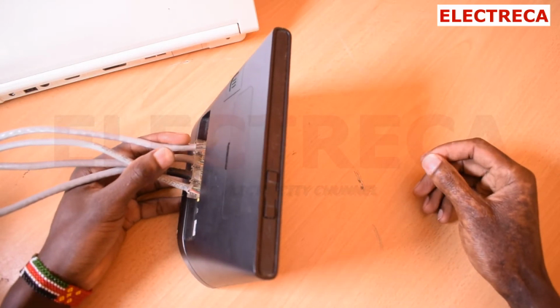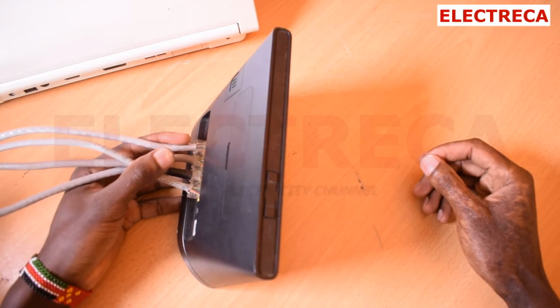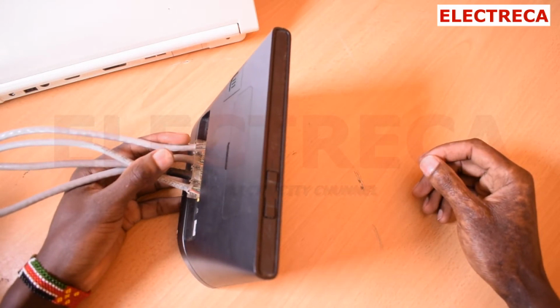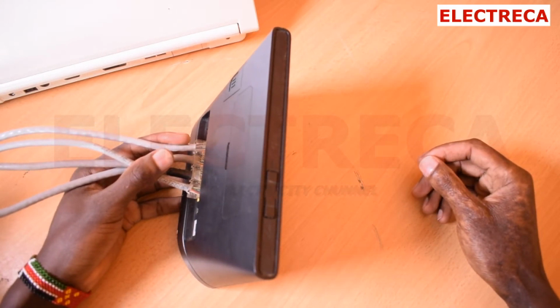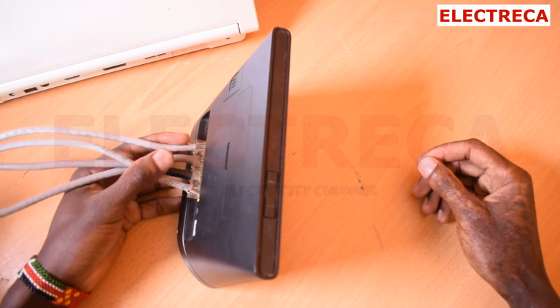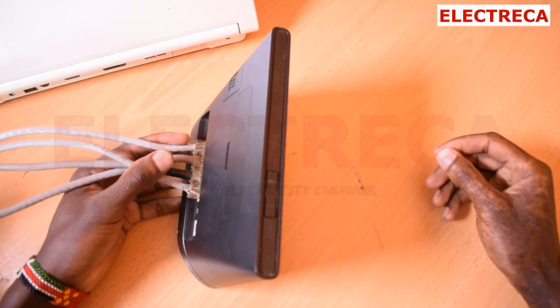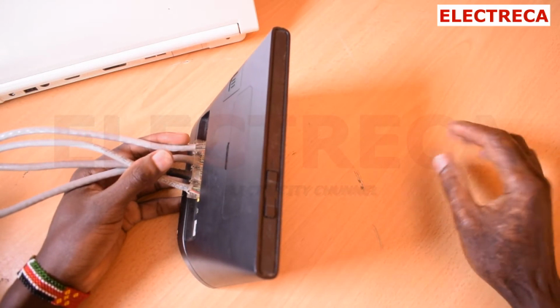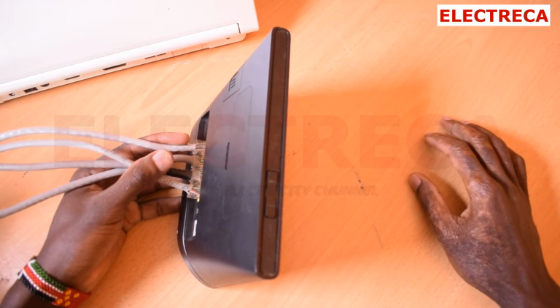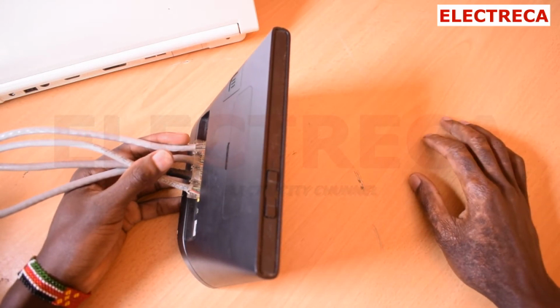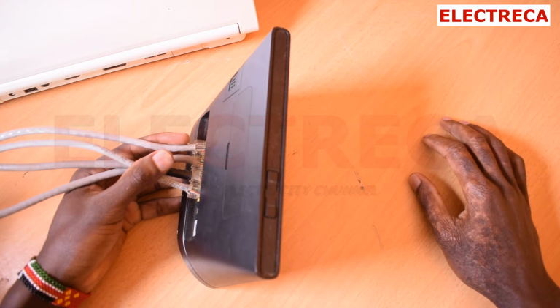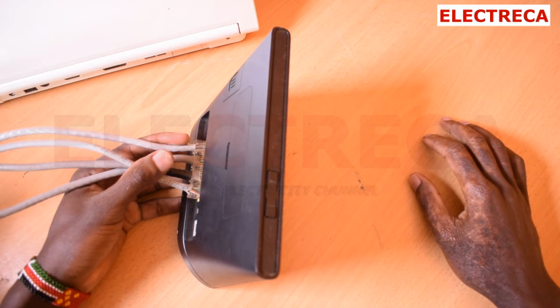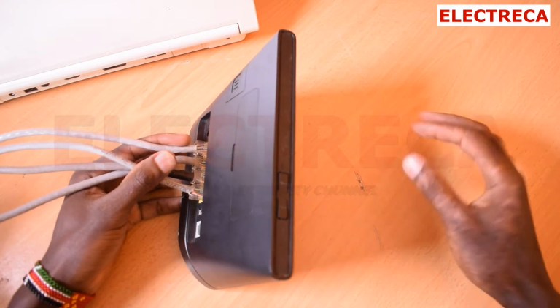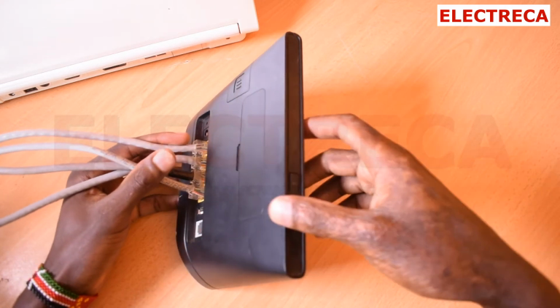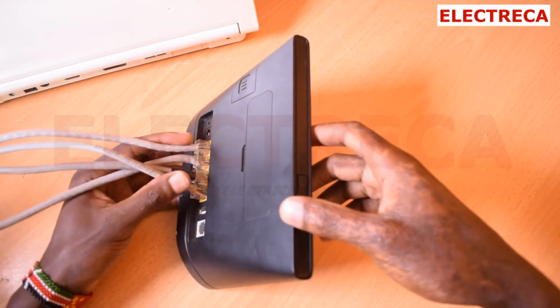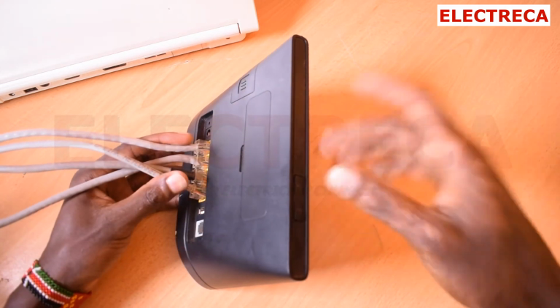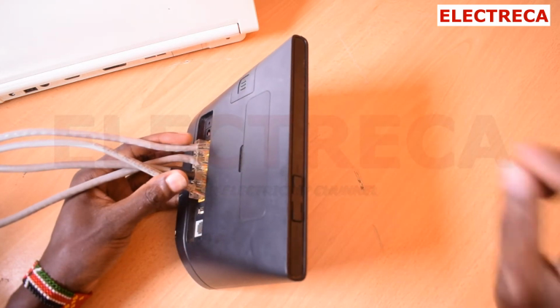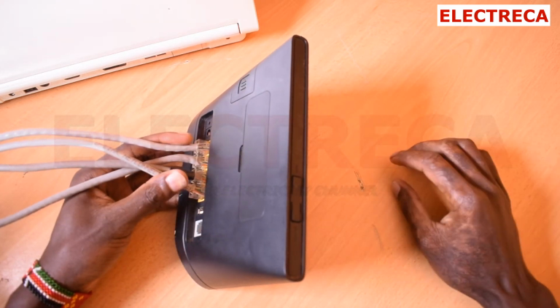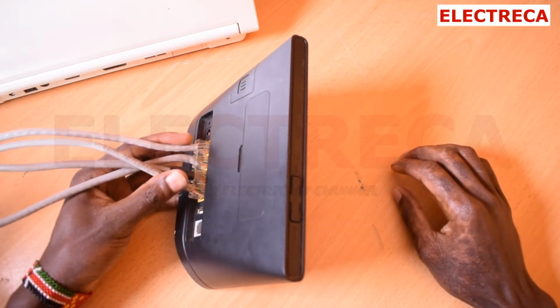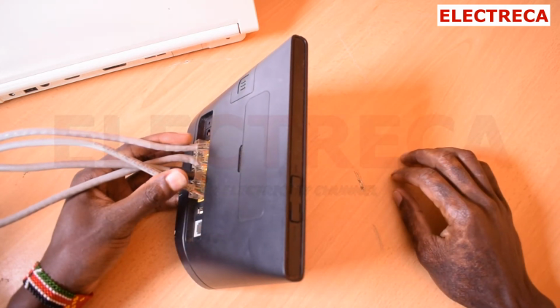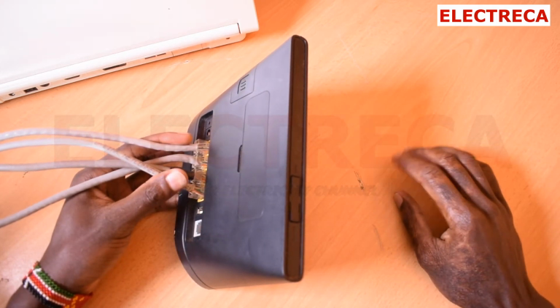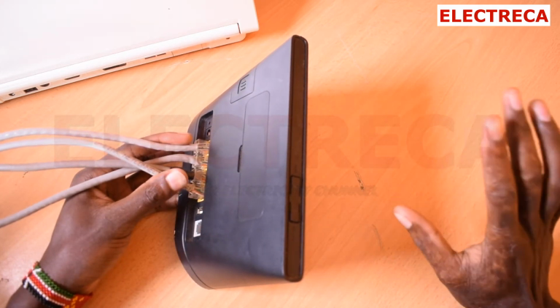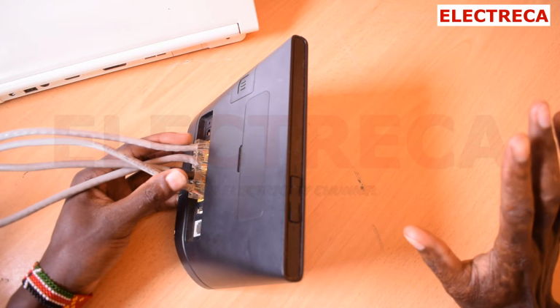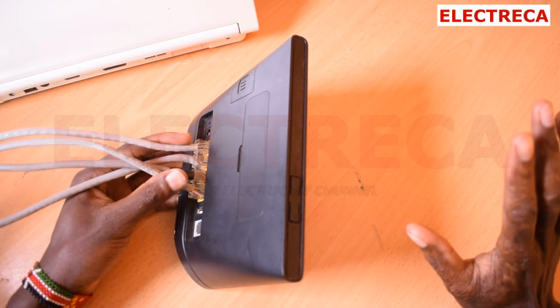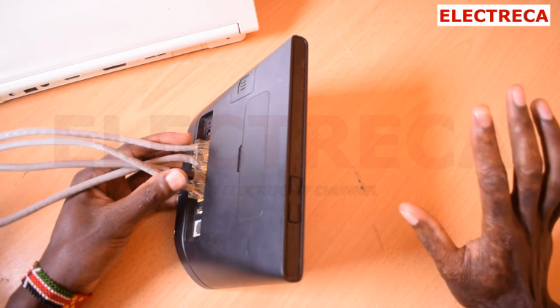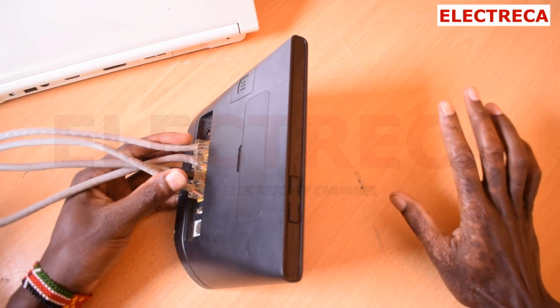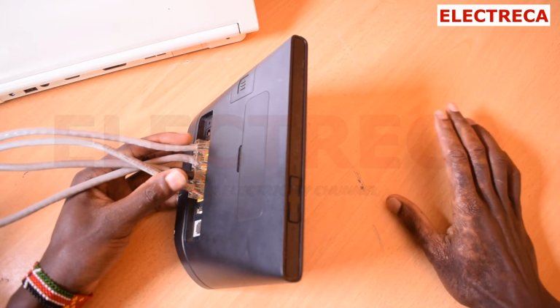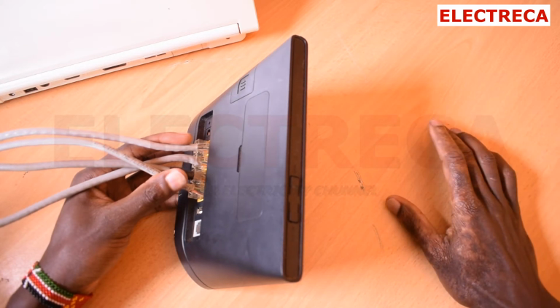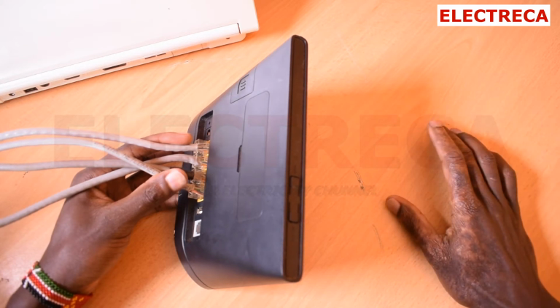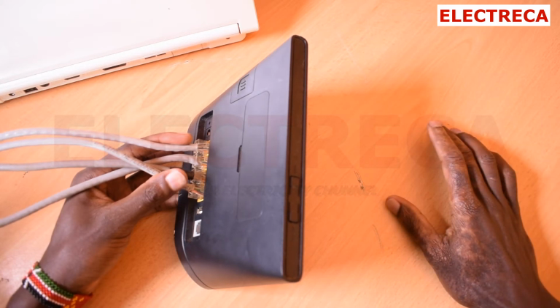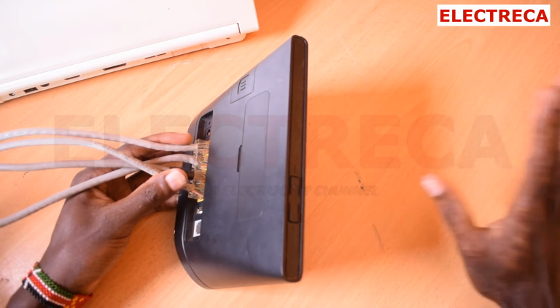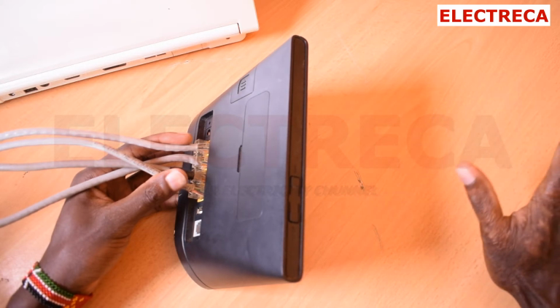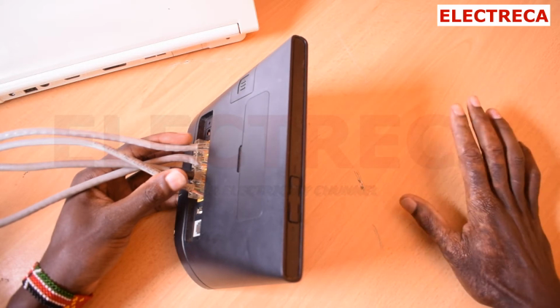Hey, what's up friends? I hope you're already doing well. Today I want to teach you how to connect a PoE switch, or how to use it anyway.